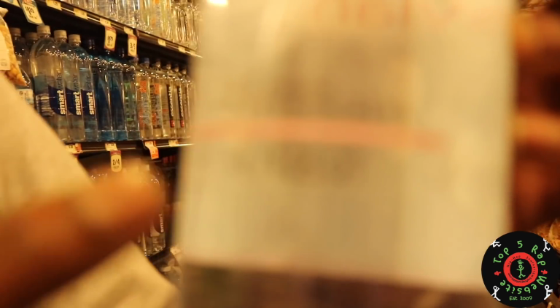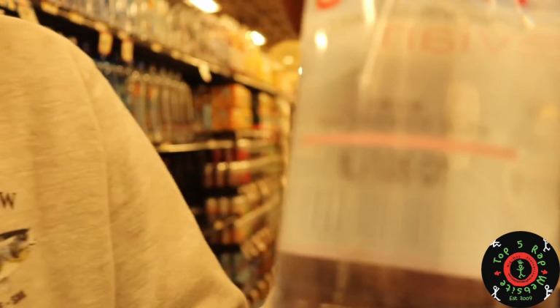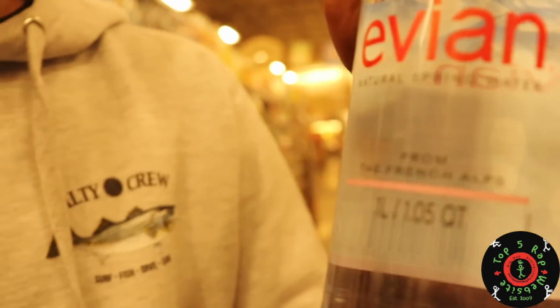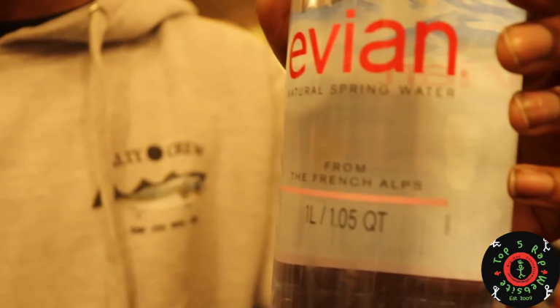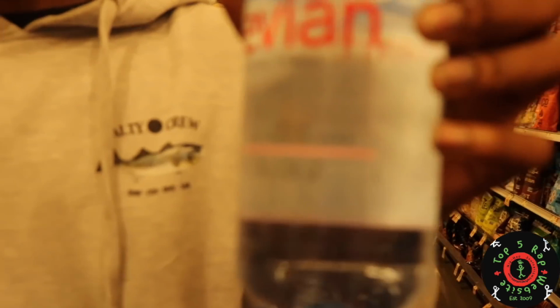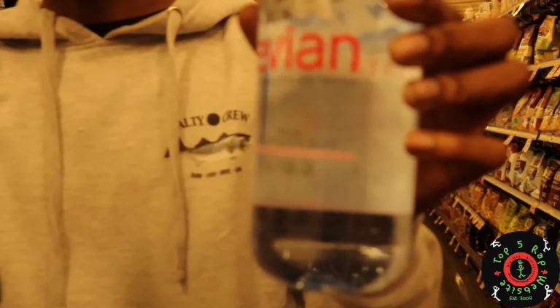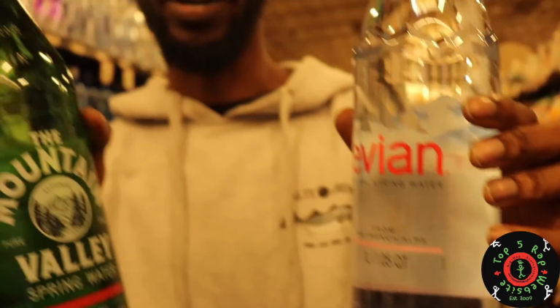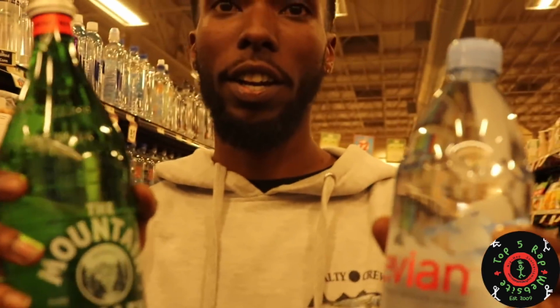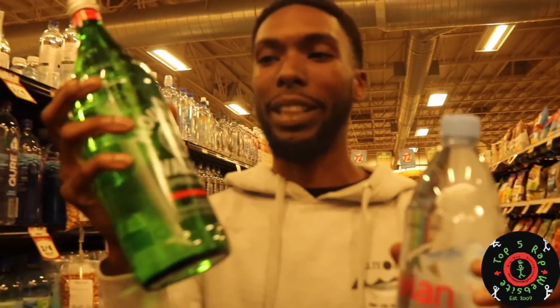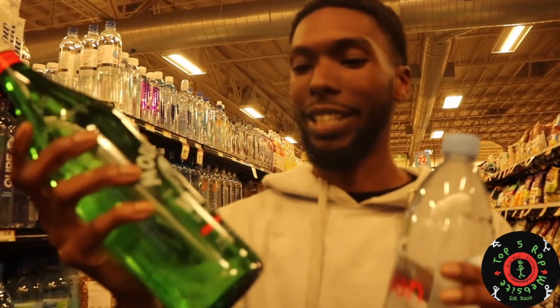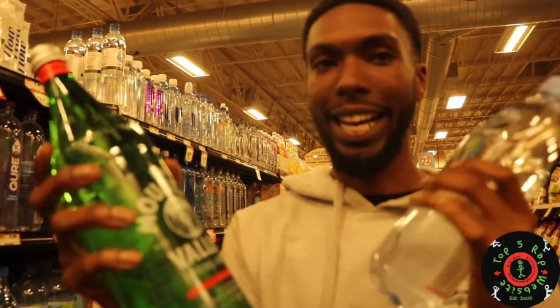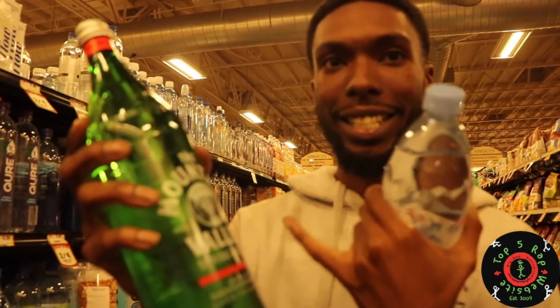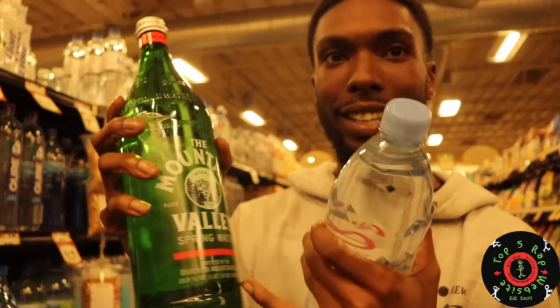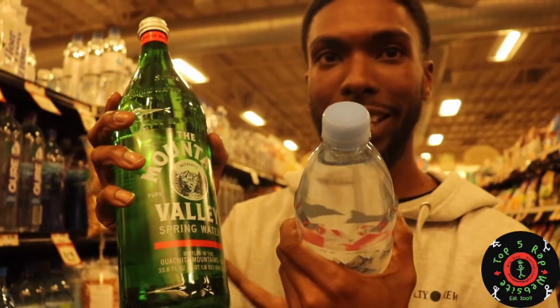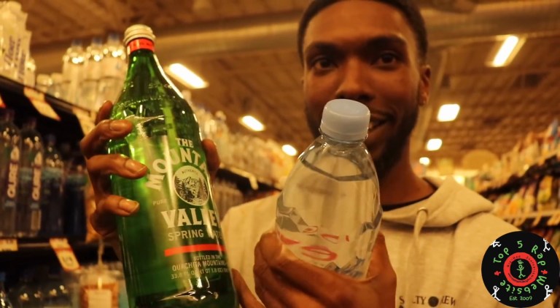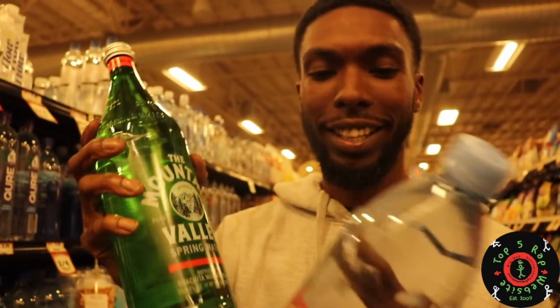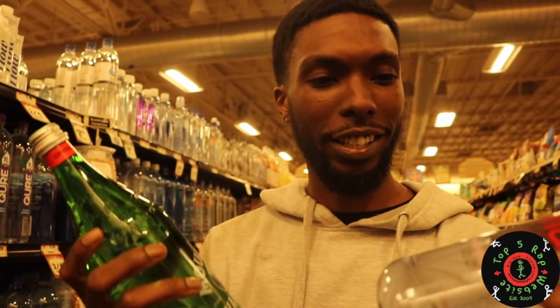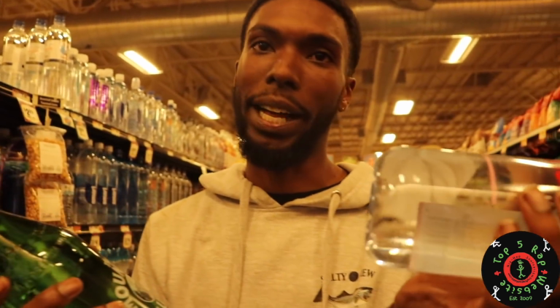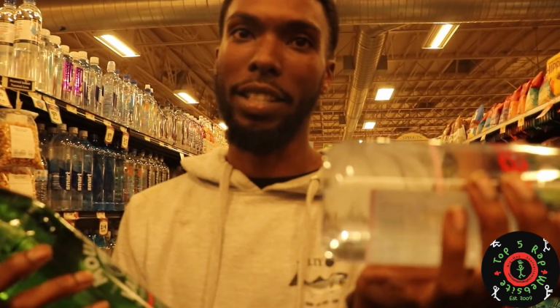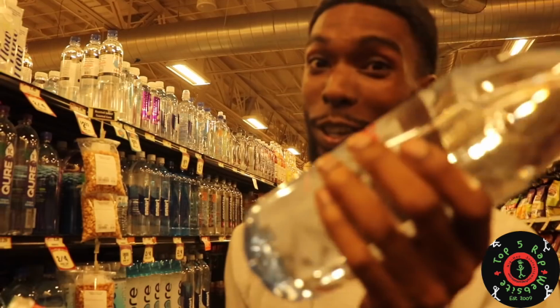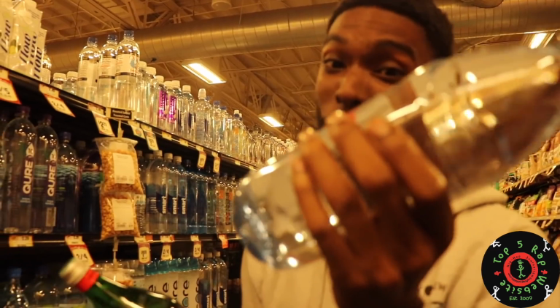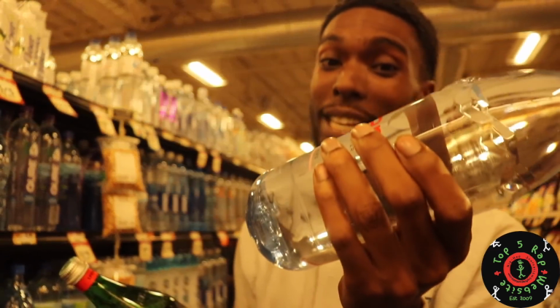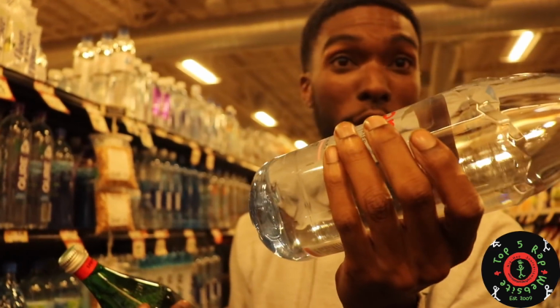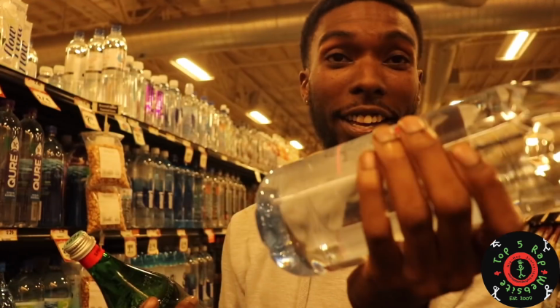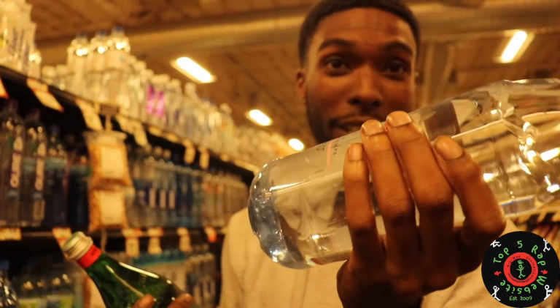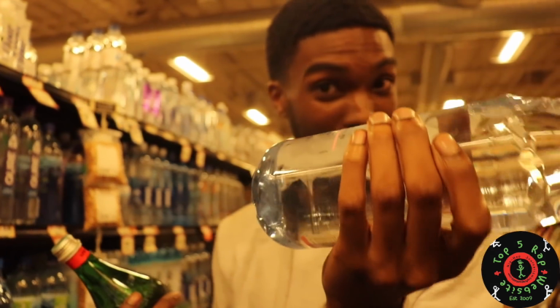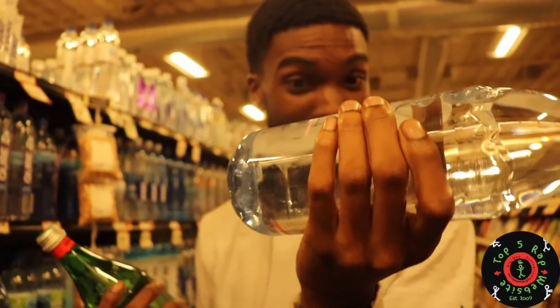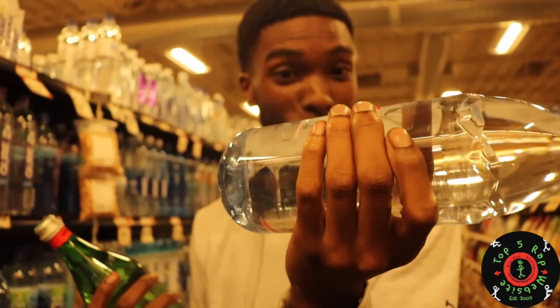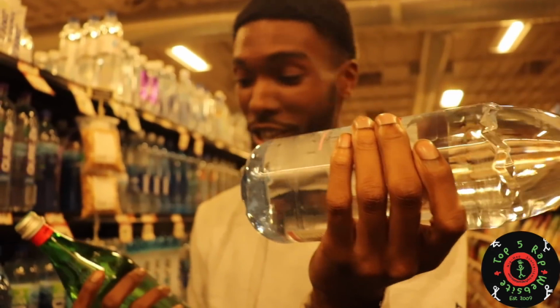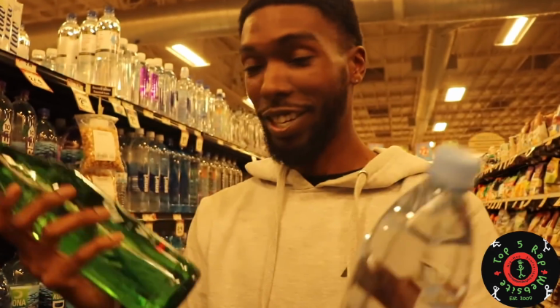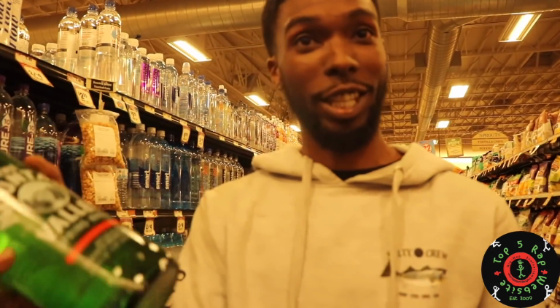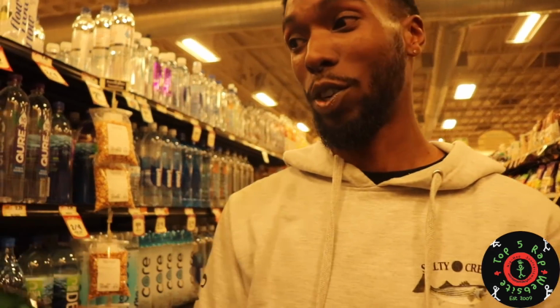That's the source. Both are spring water, but this is in glass. This is in plastic. This plastic will give me cancer if it's in the heat too long — this glass one won't.